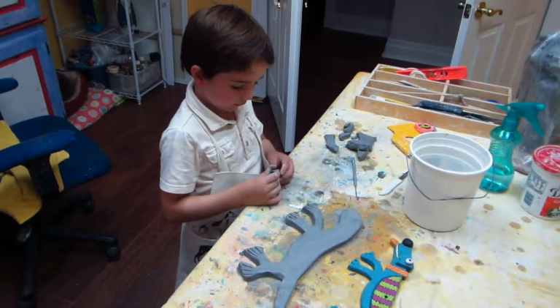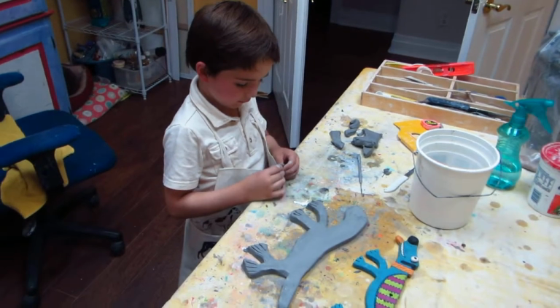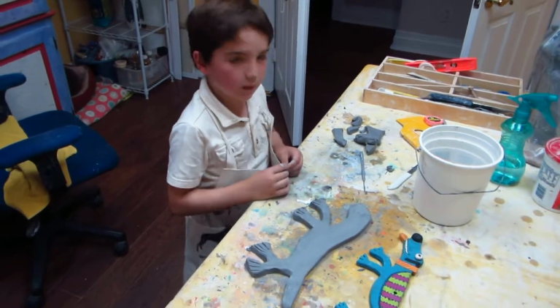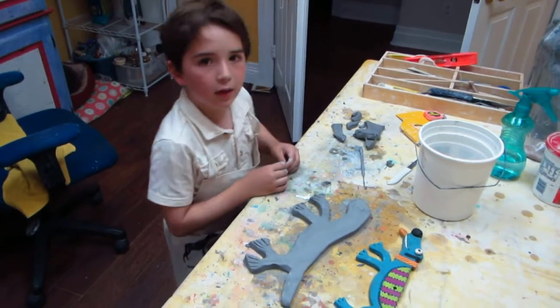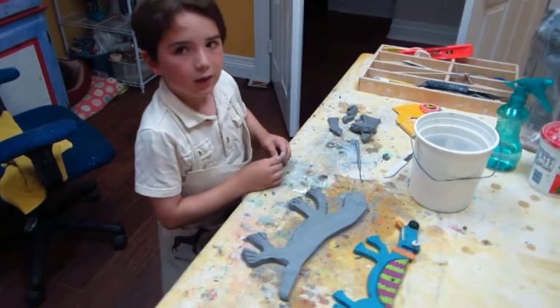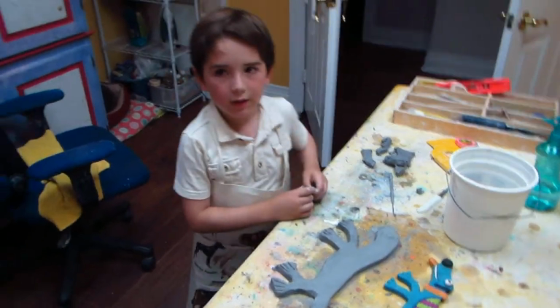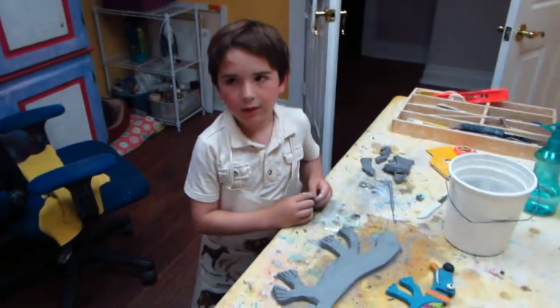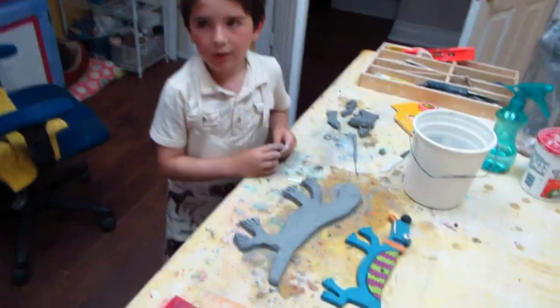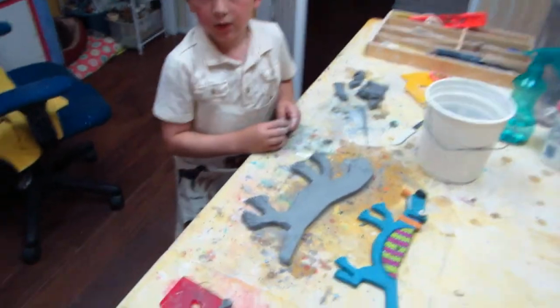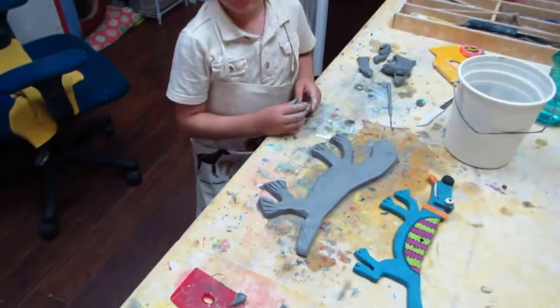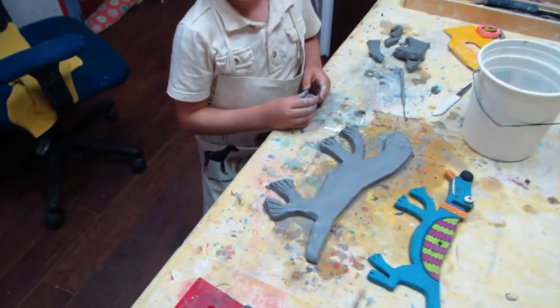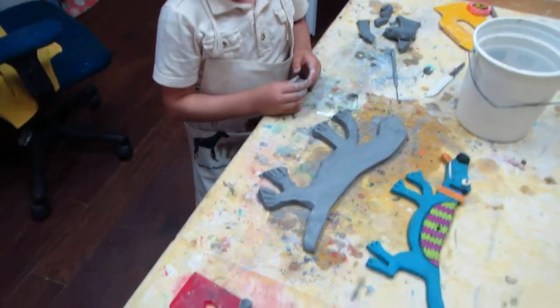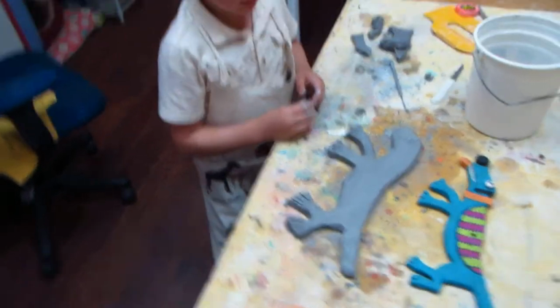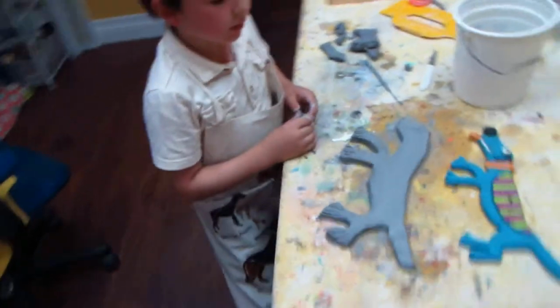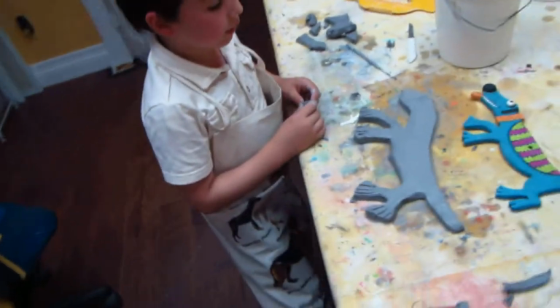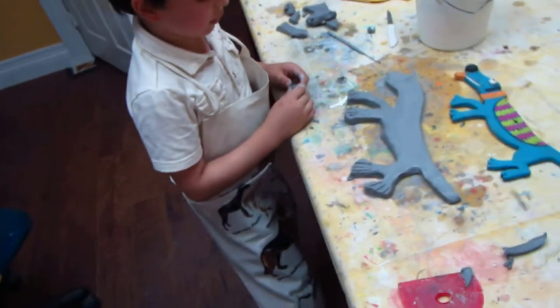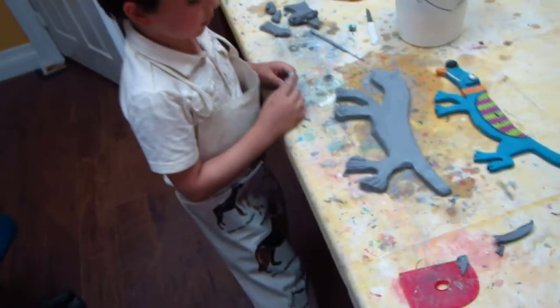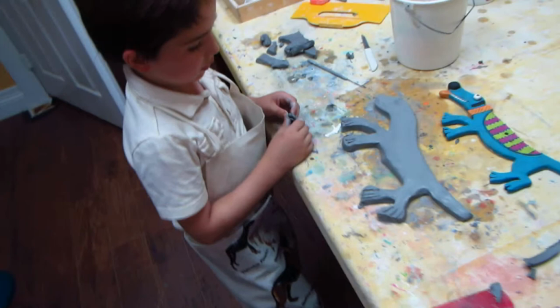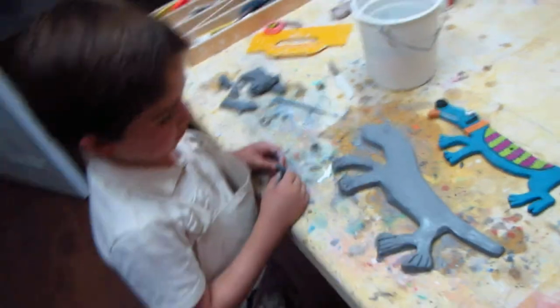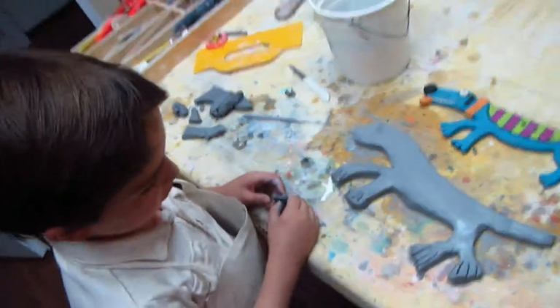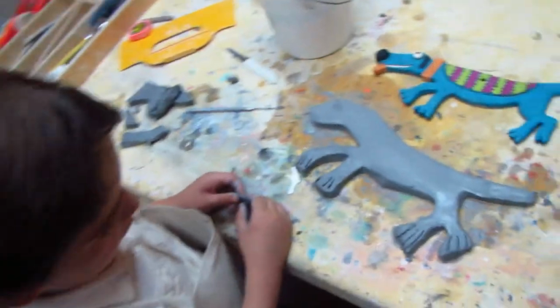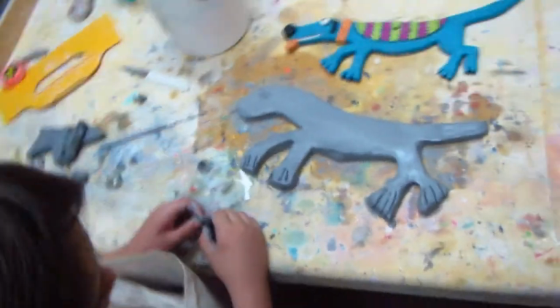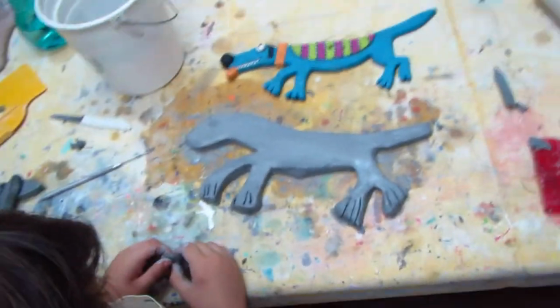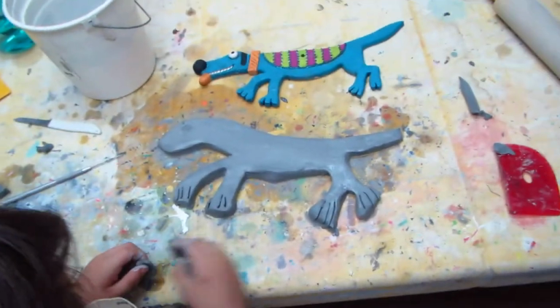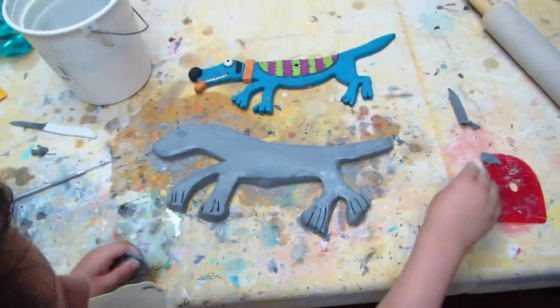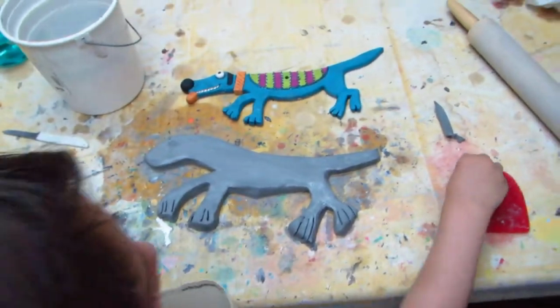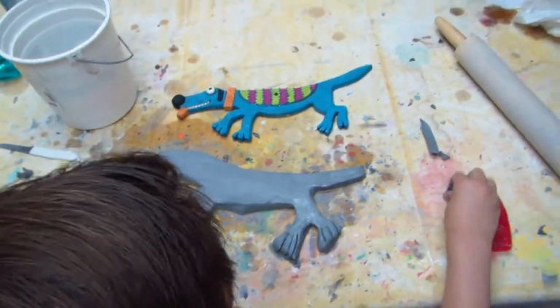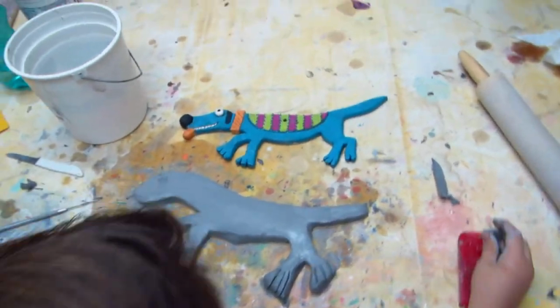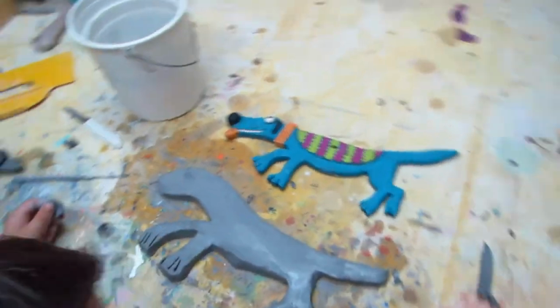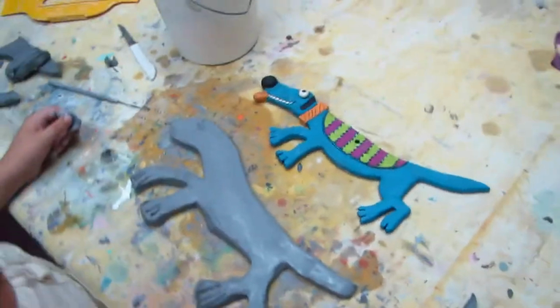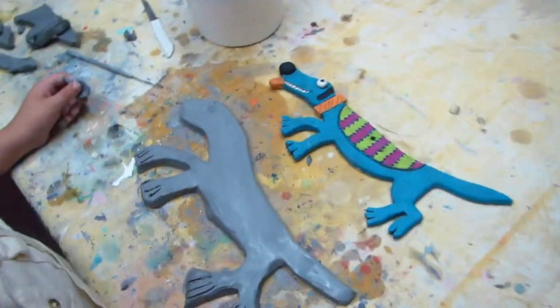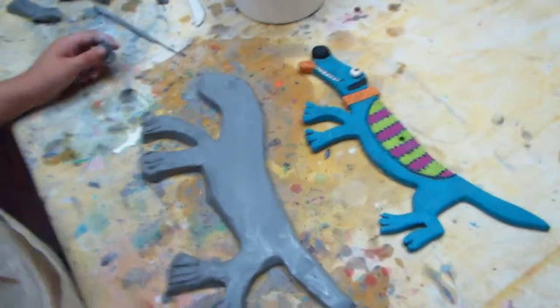Okay, Allie, so what else do we need to do? You got your doggy all smooth in a fantastic shape. You did an awesome job. So what are you gonna do now? What do we need?